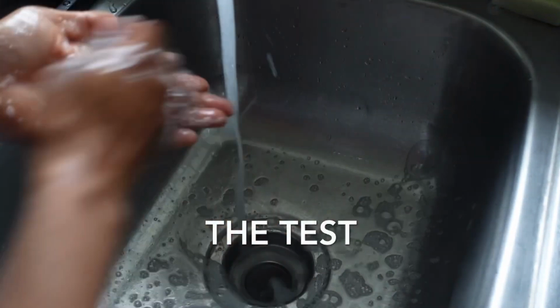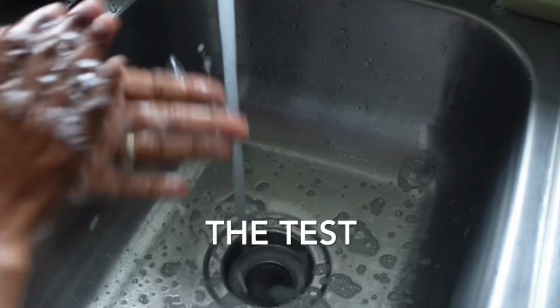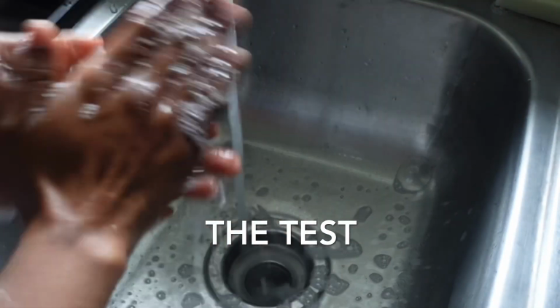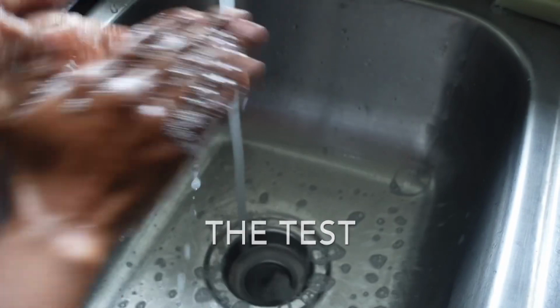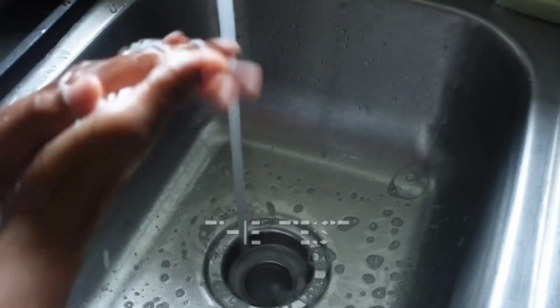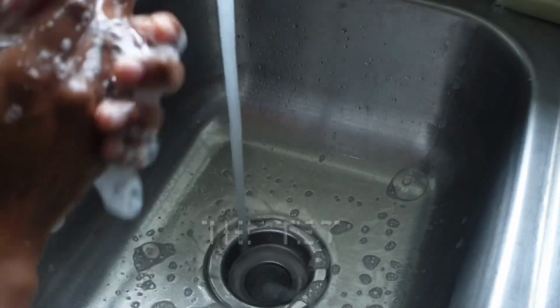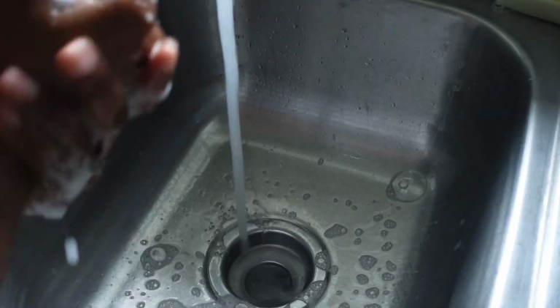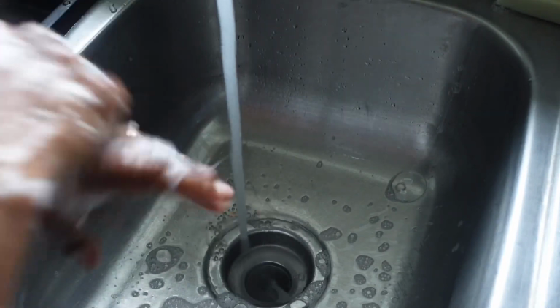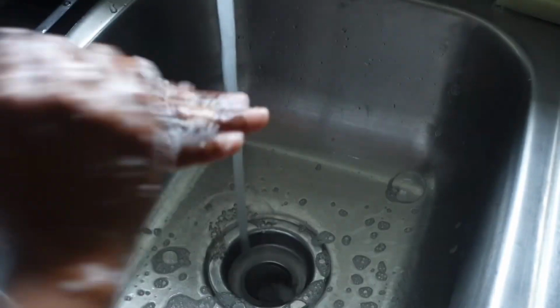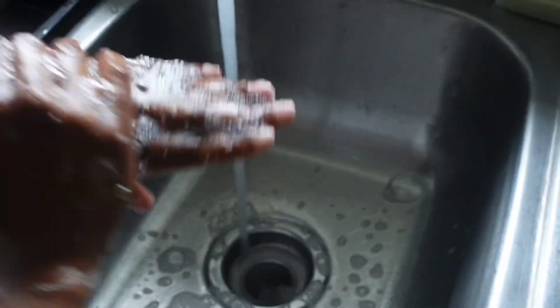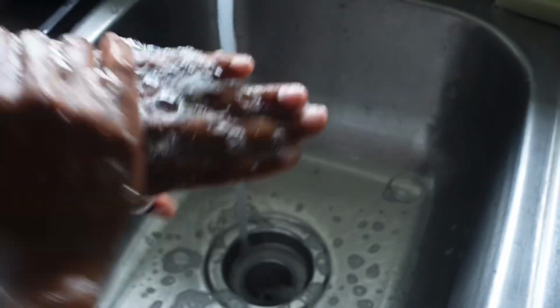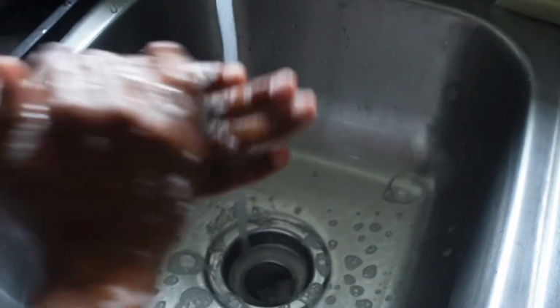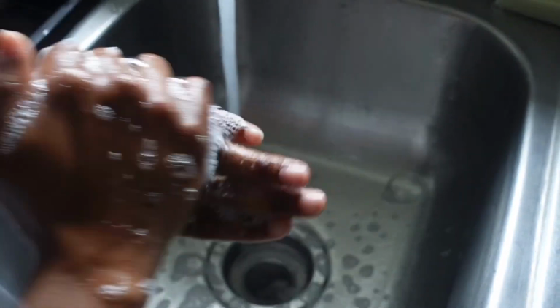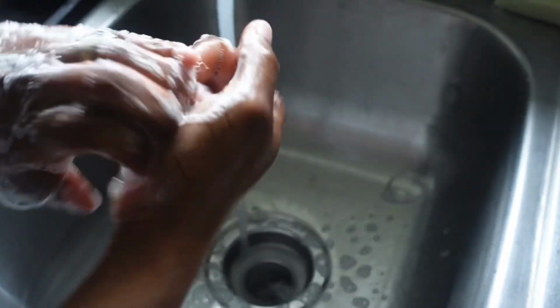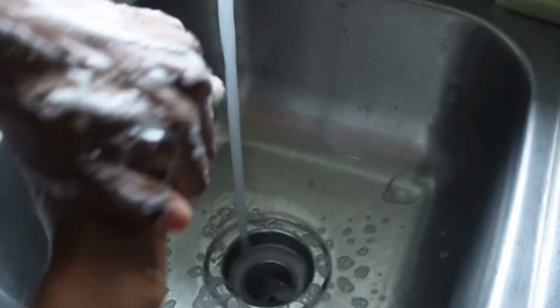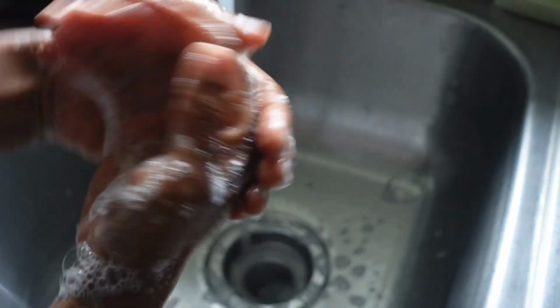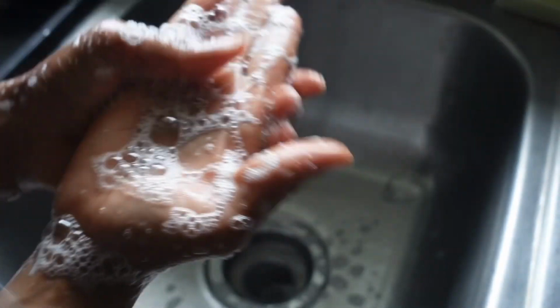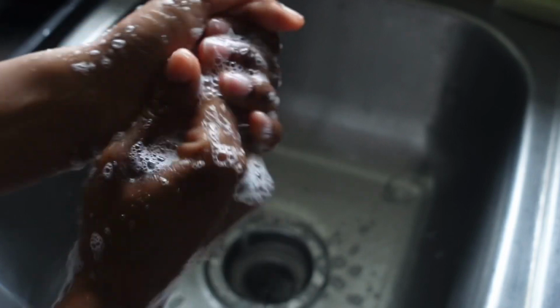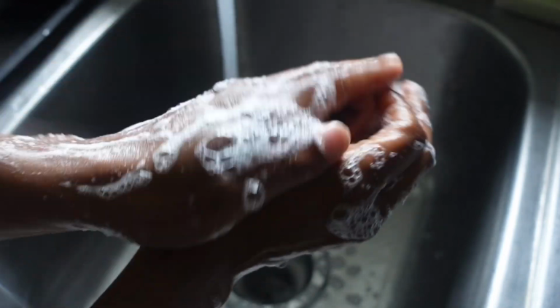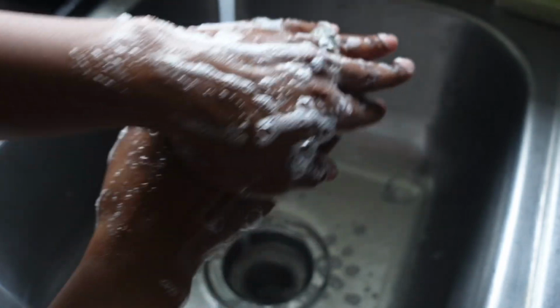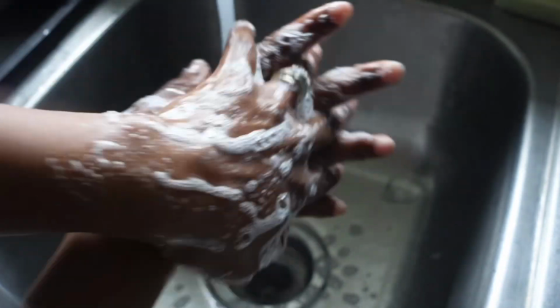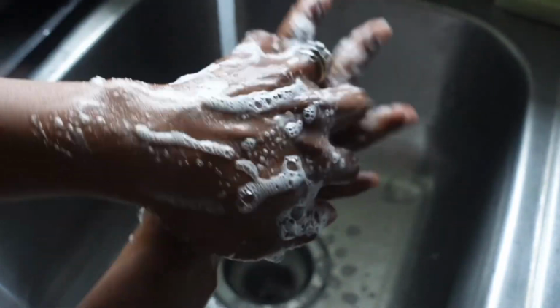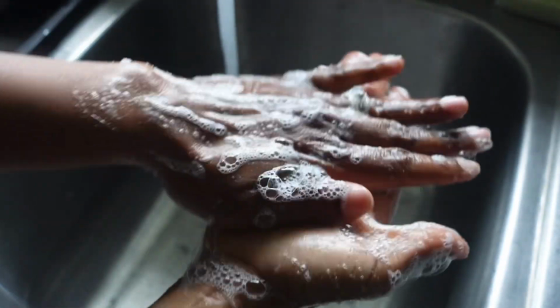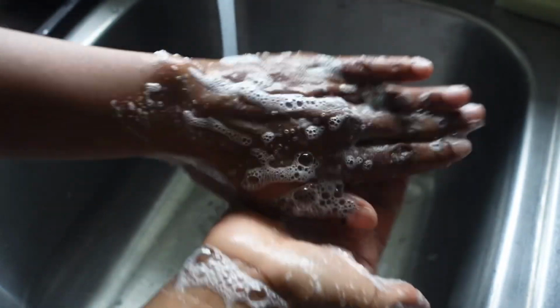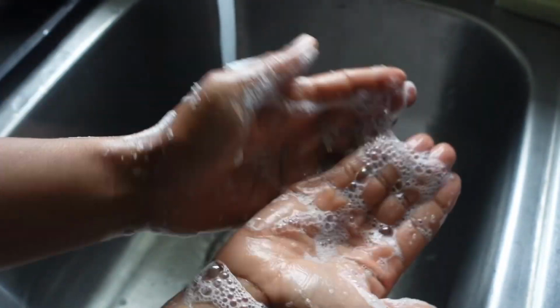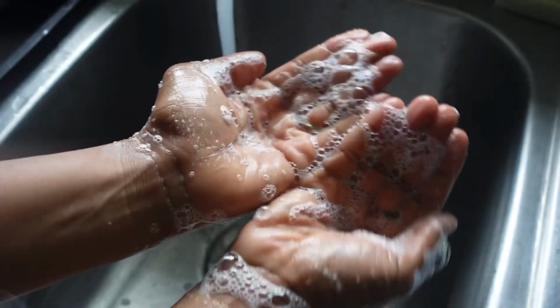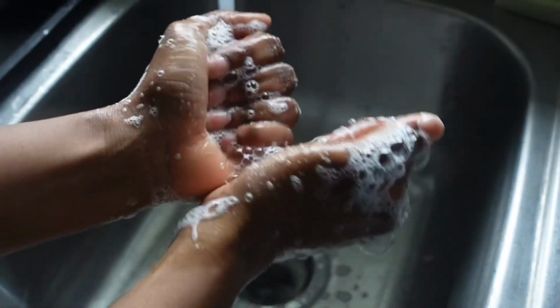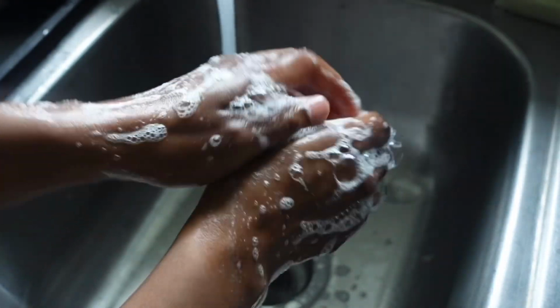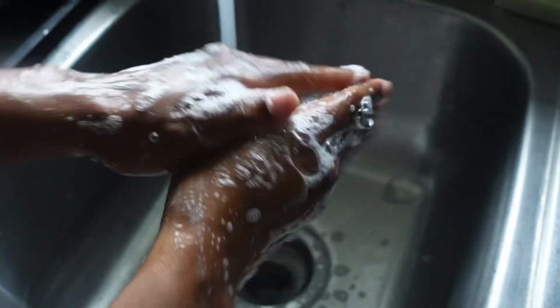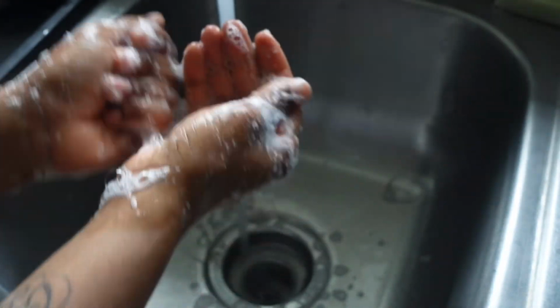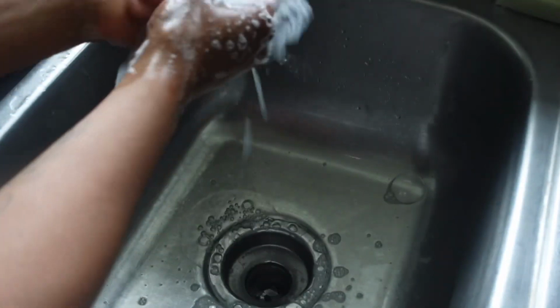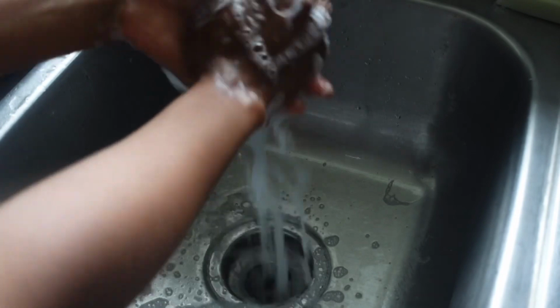This video, guys, is a little bit different today. I'm going to try to go into detail about soap making. So if this is your first time making soap and you kind of want to get your feet wet with it, then this video is perfect for you.